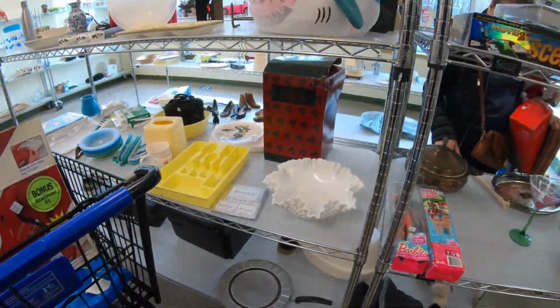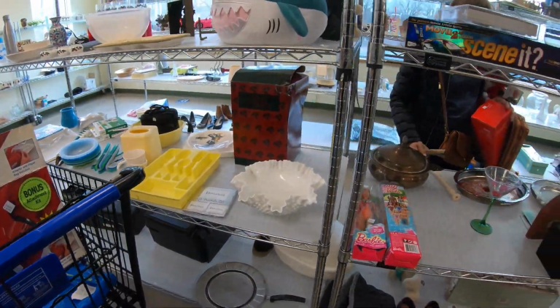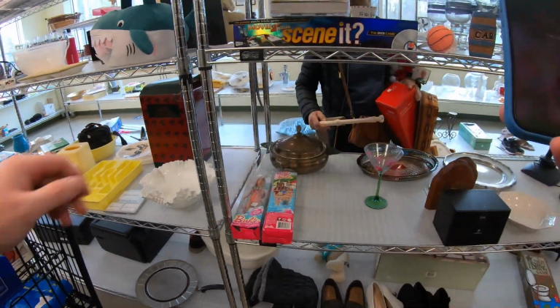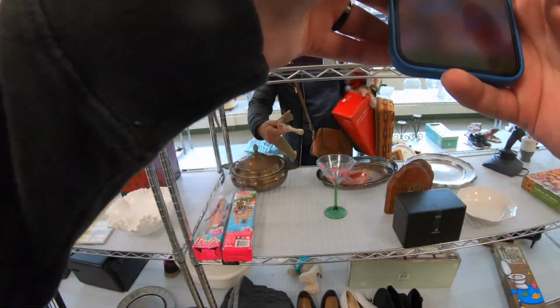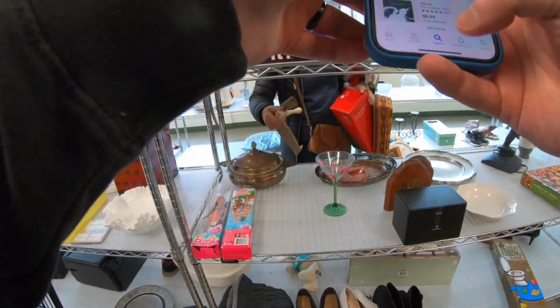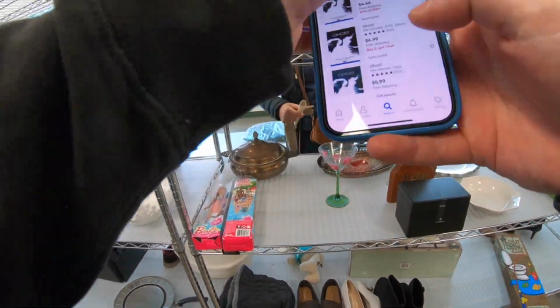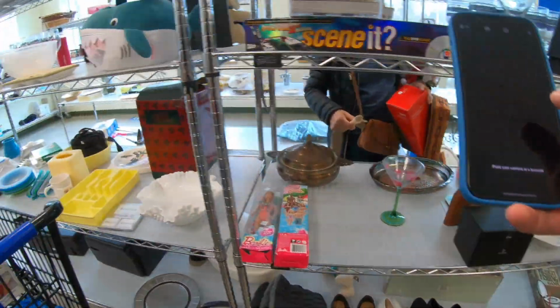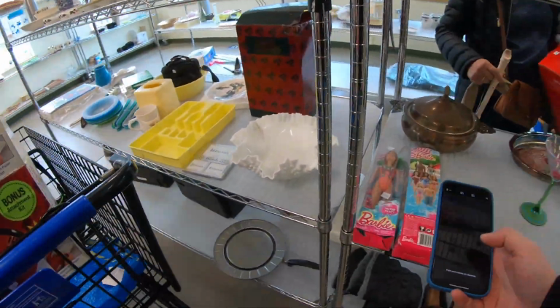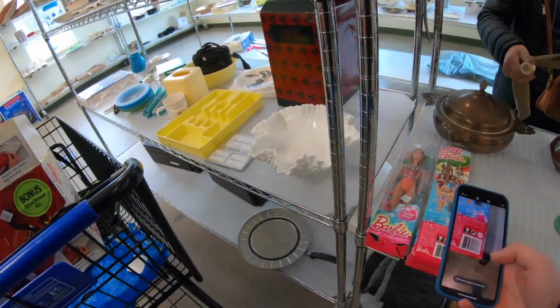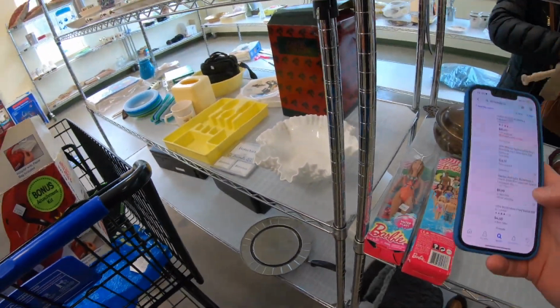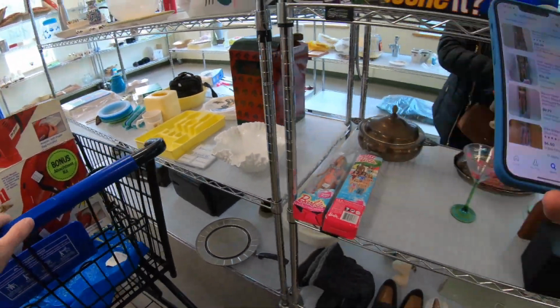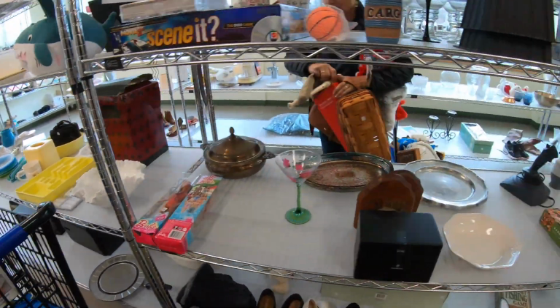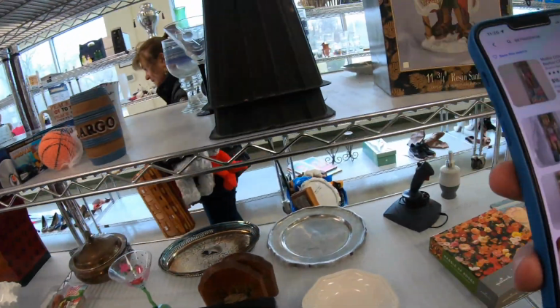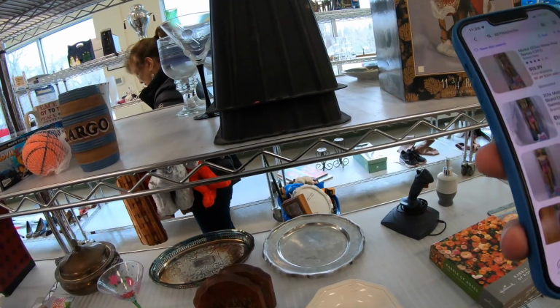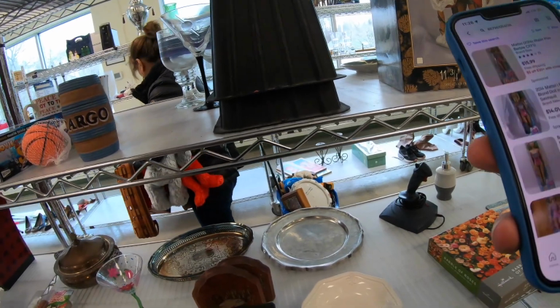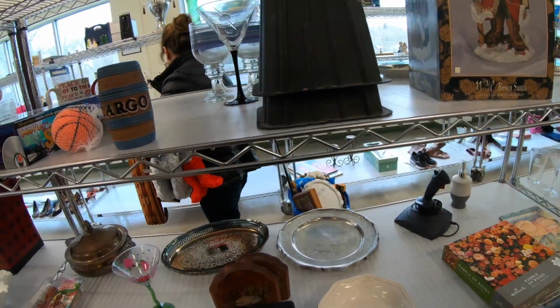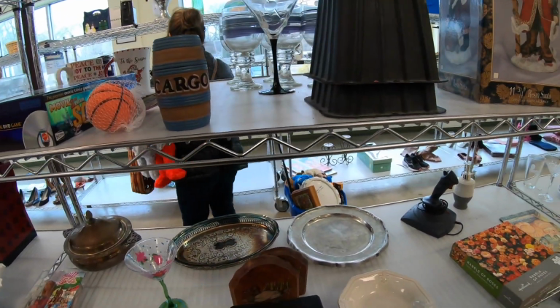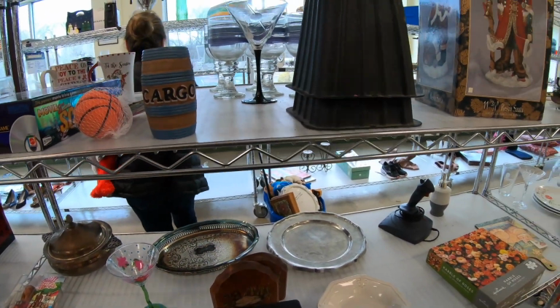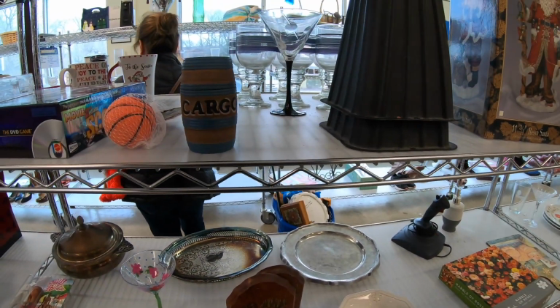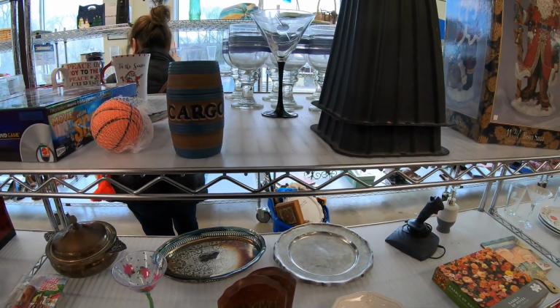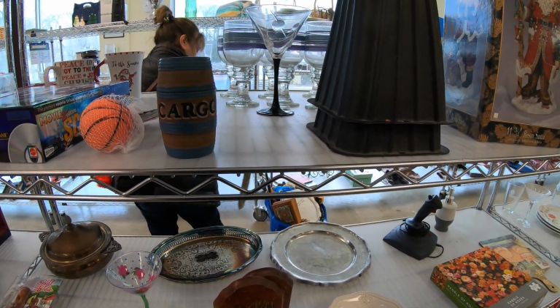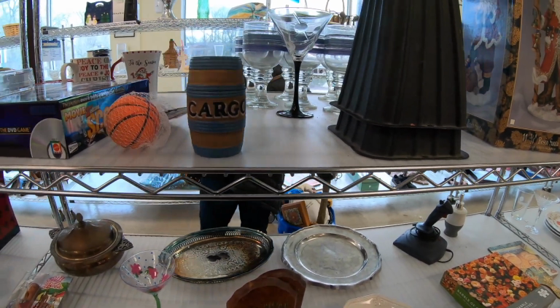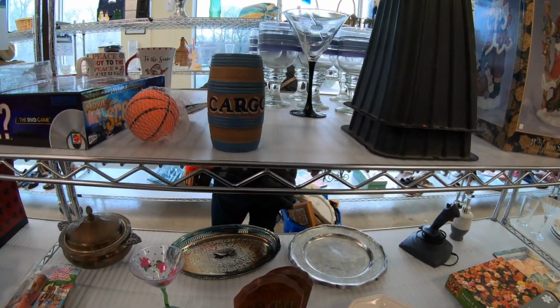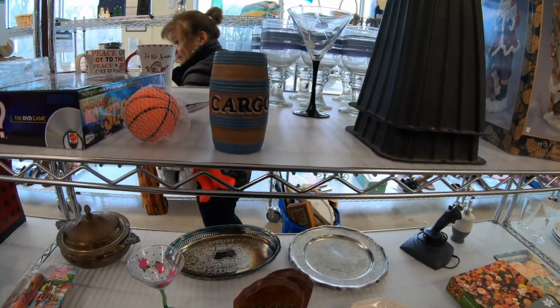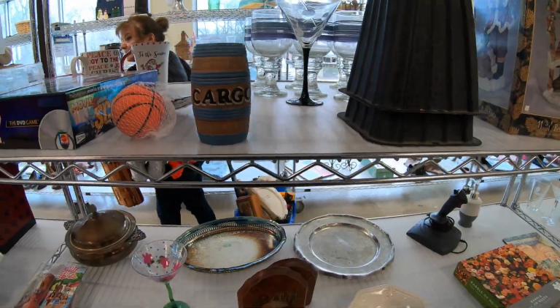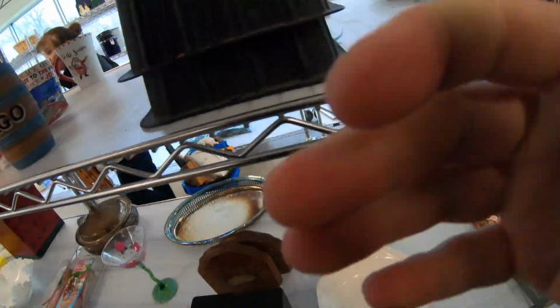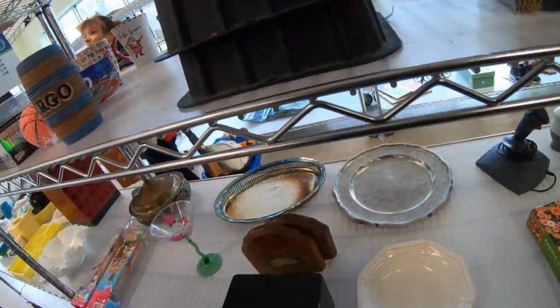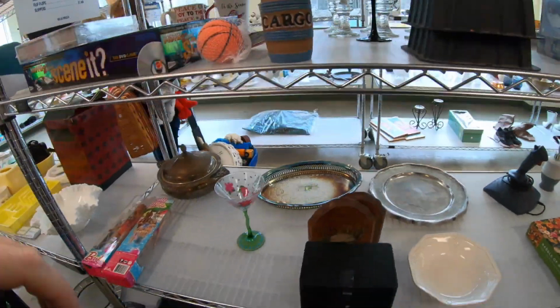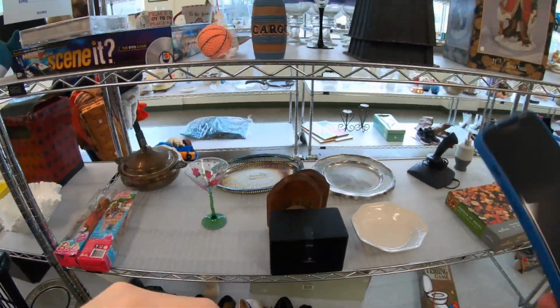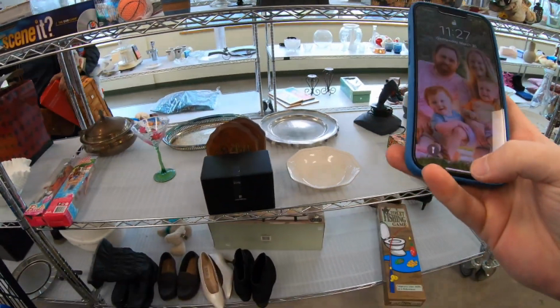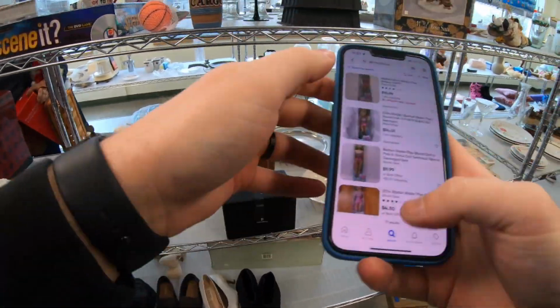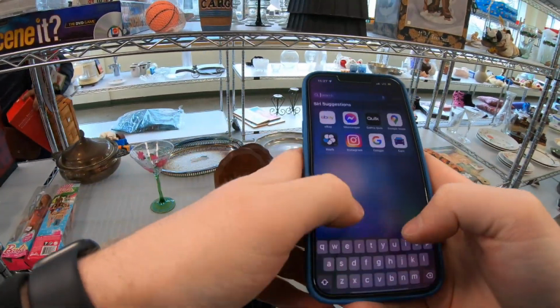Just checking out these Barbies here — they were brand new but the boxes were a little crushed. They probably were going to be like $5.99, and I think I saw some sell for like $14. So it would have been okay, but not really something I want to hold on to.